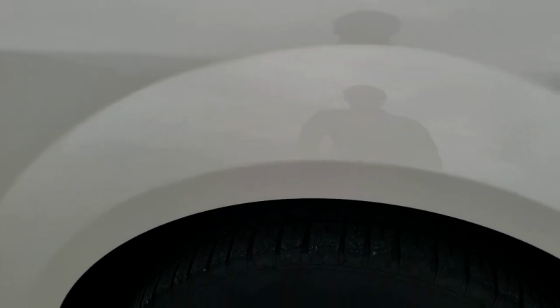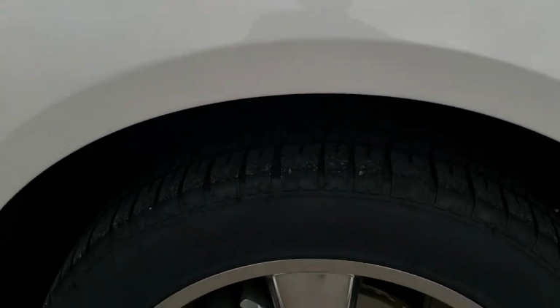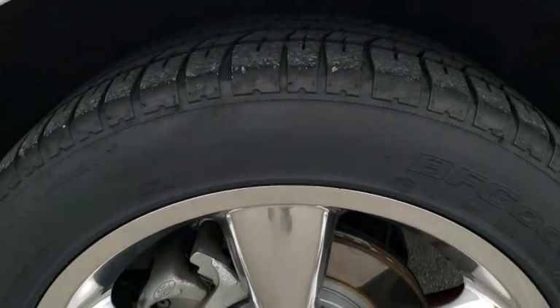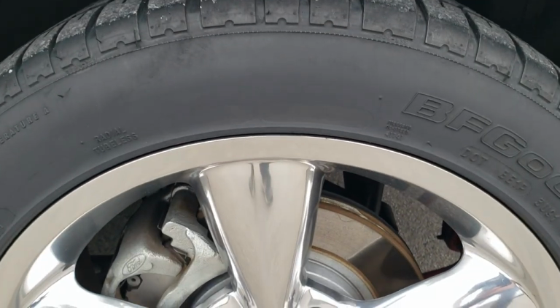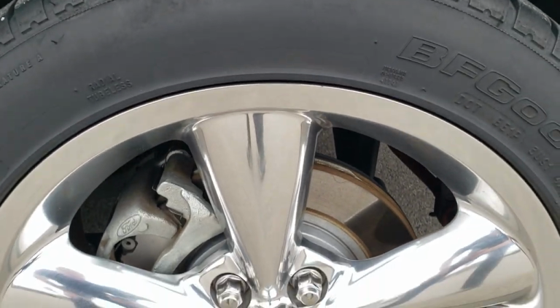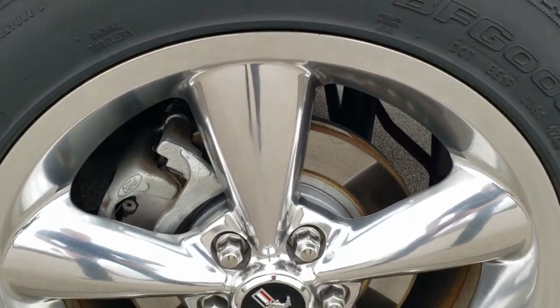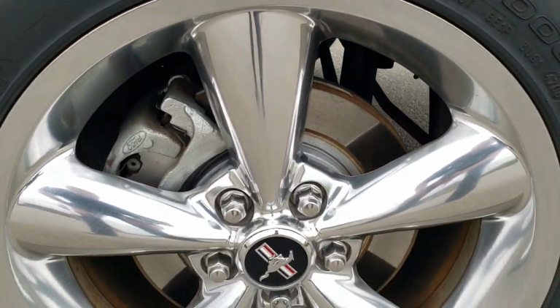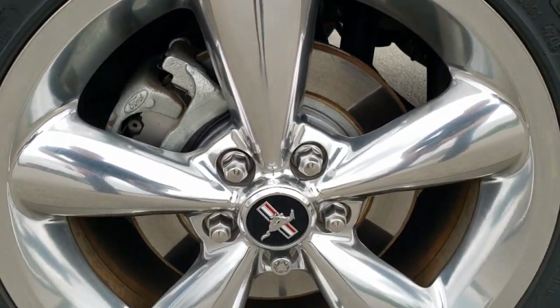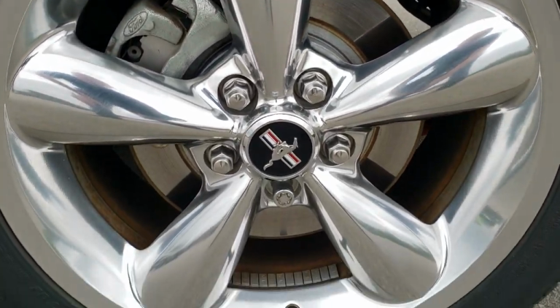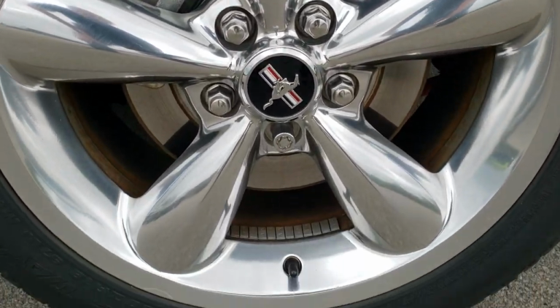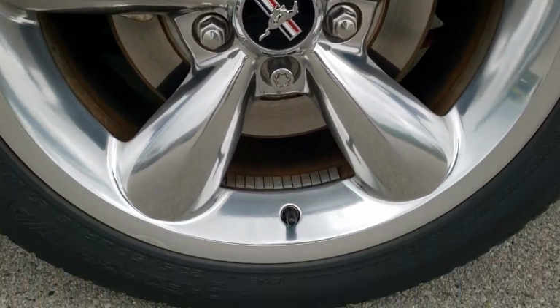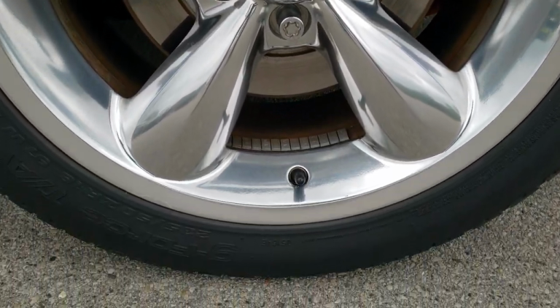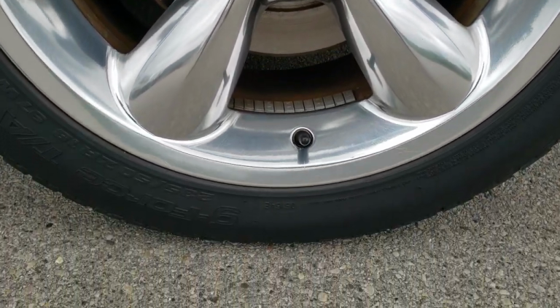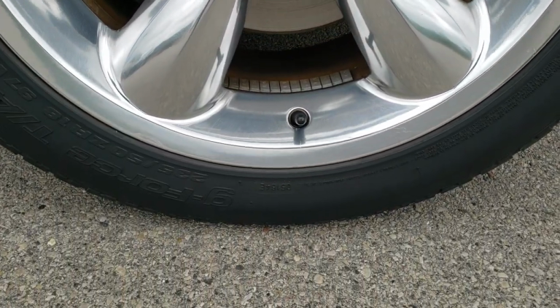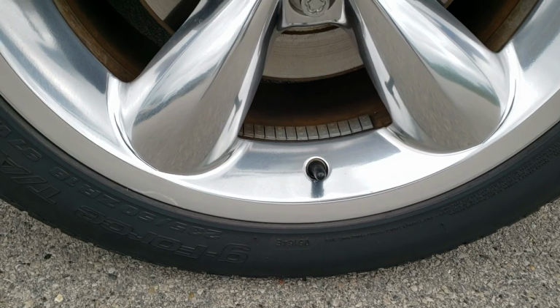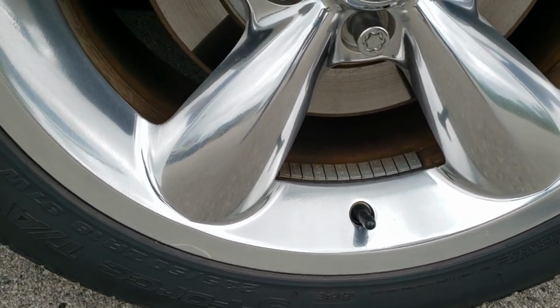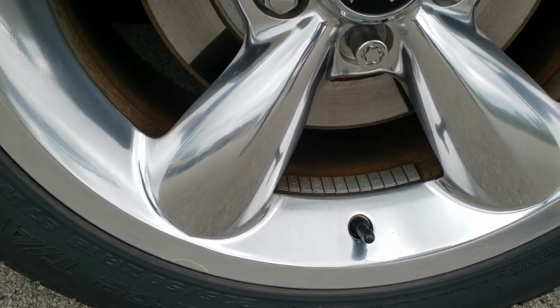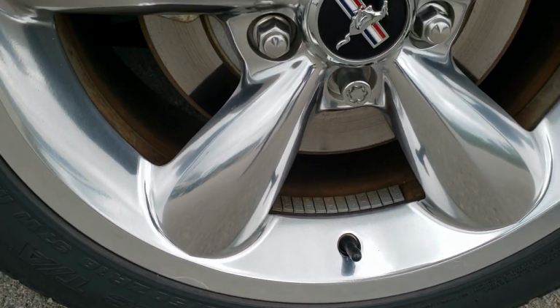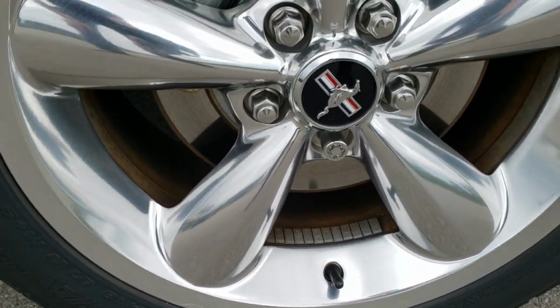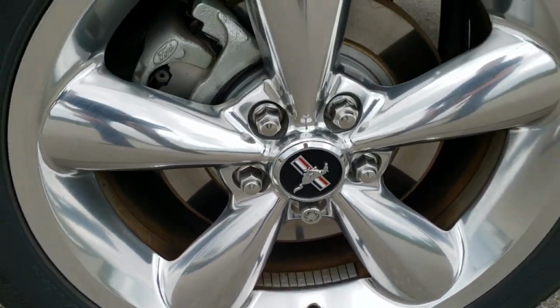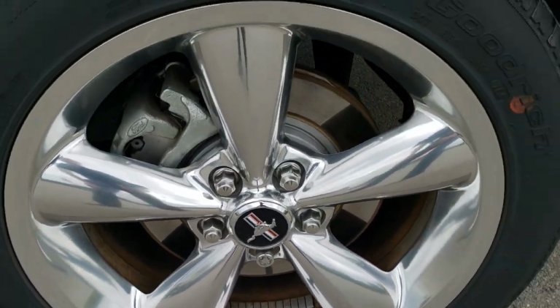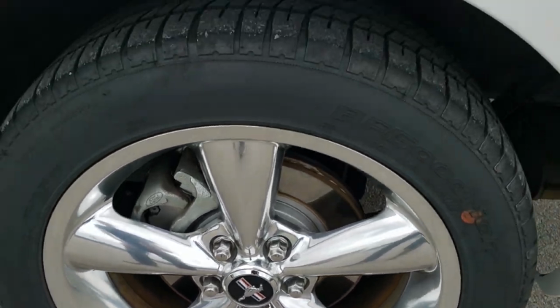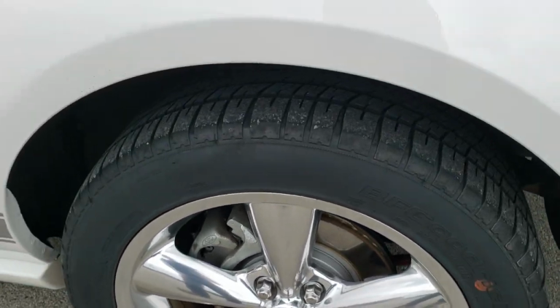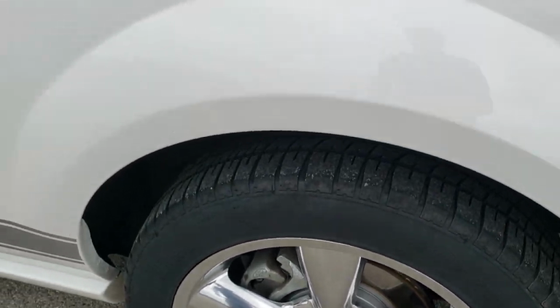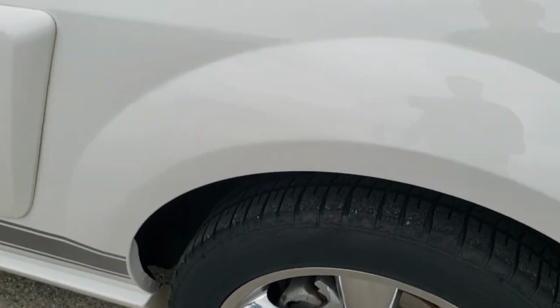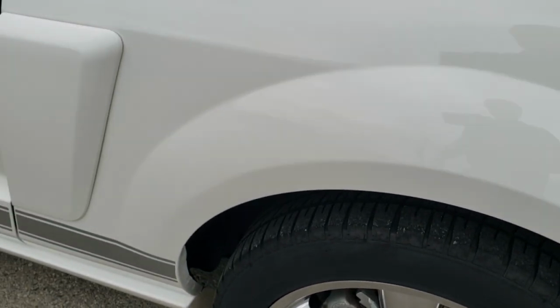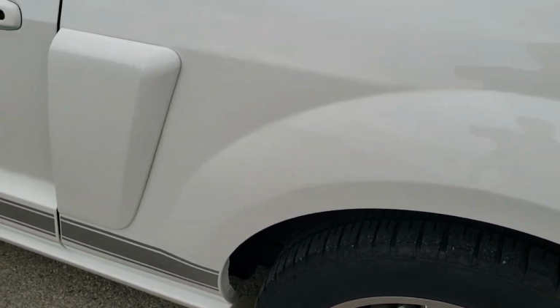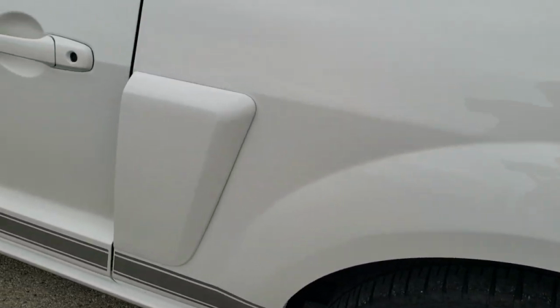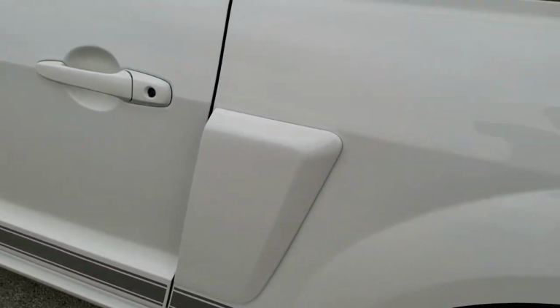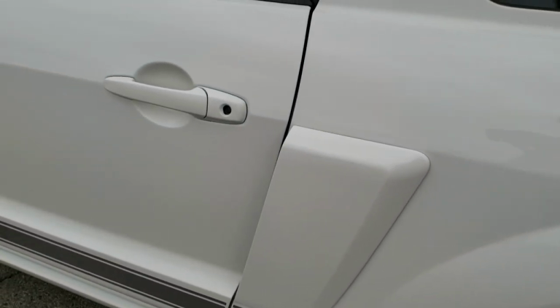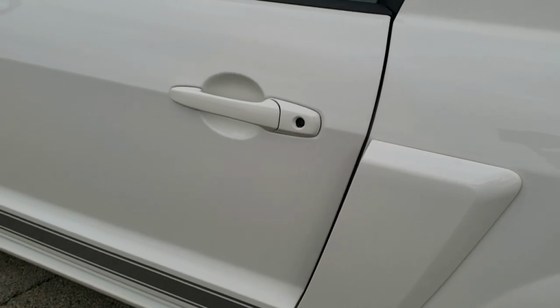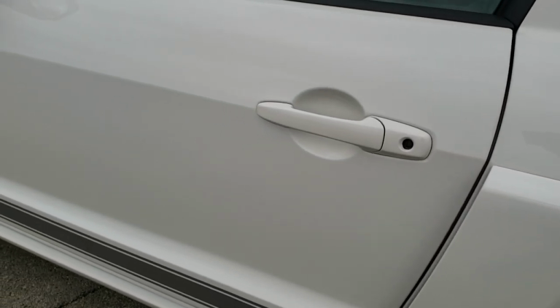This back rim is in pretty nice shape as well. The only thing I saw was one tiny little scuff on the bottom there, but that's pretty much the only imperfection I saw on the car.